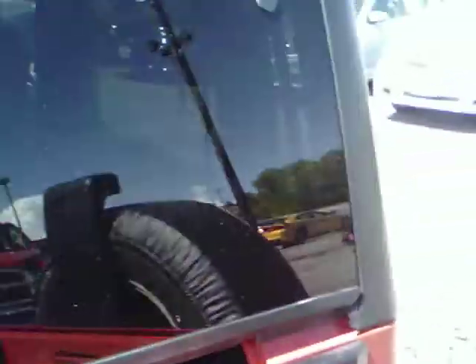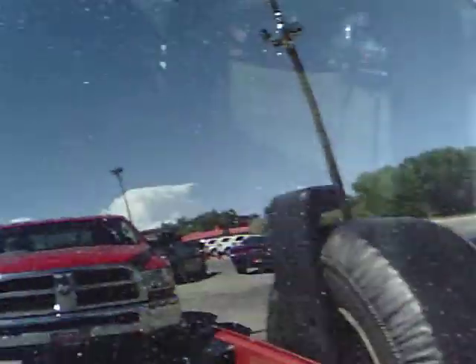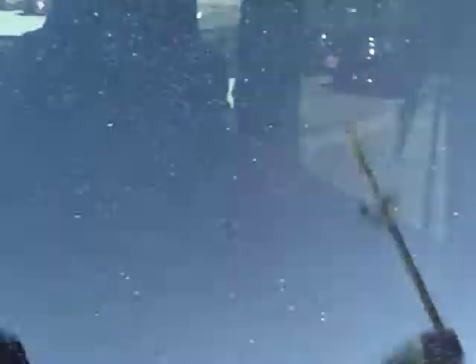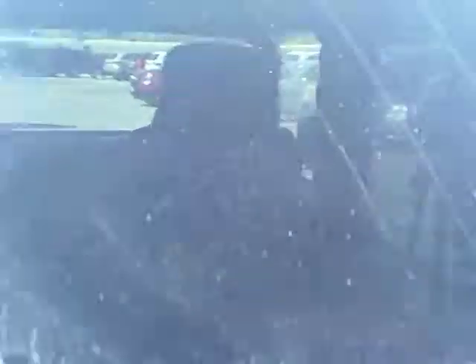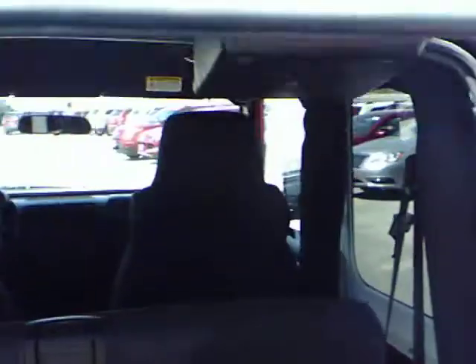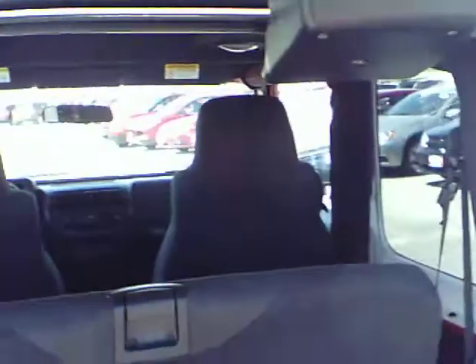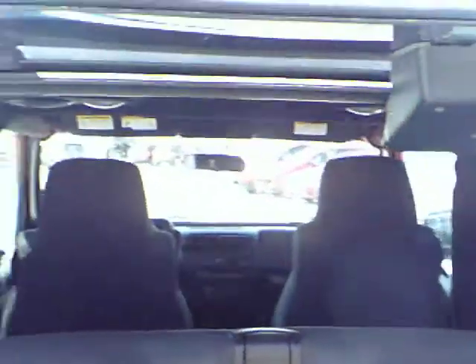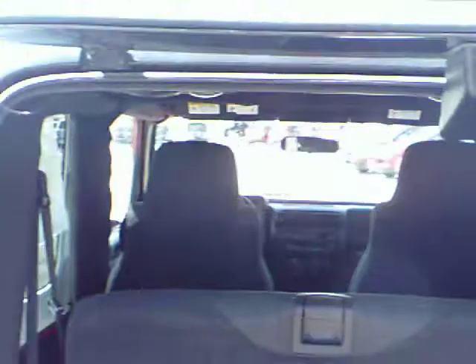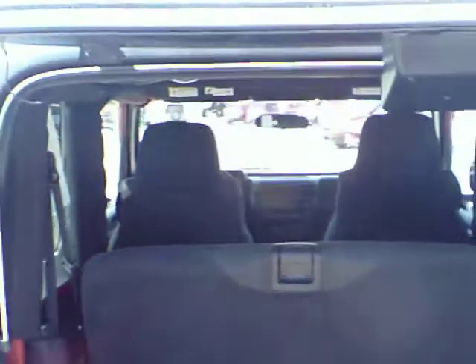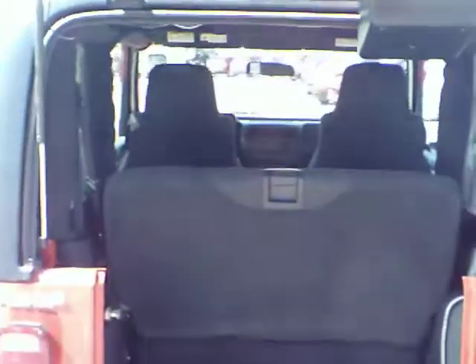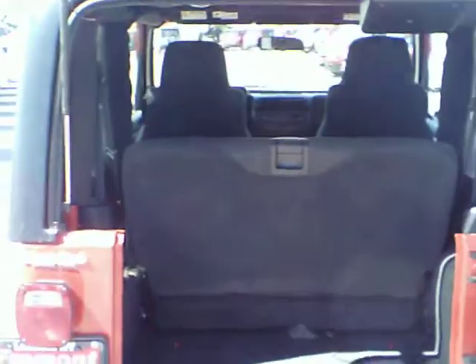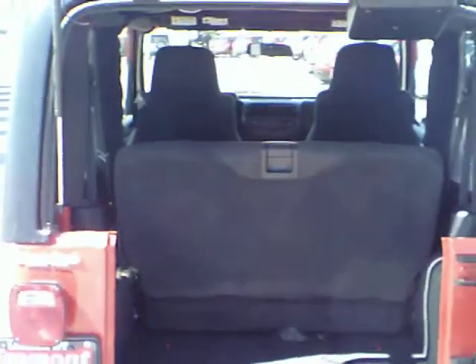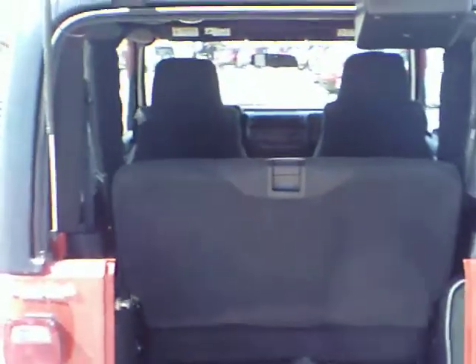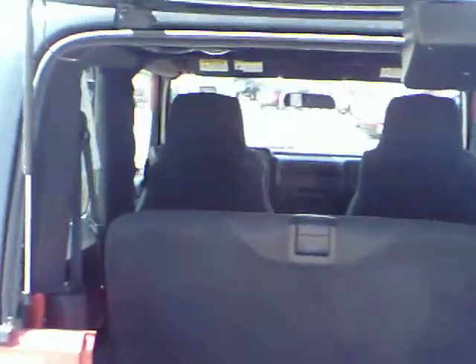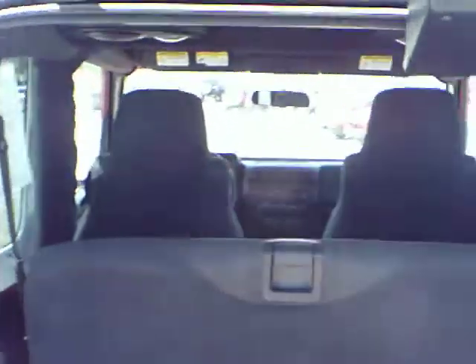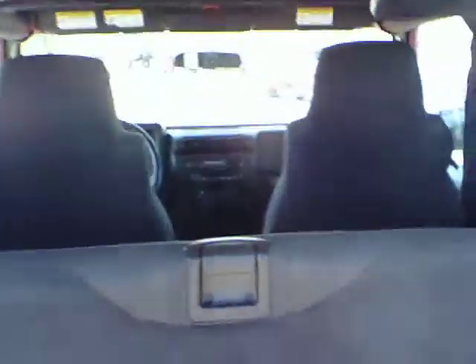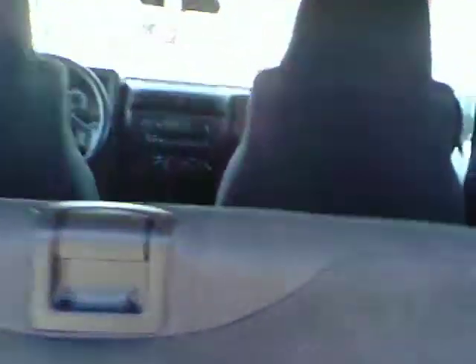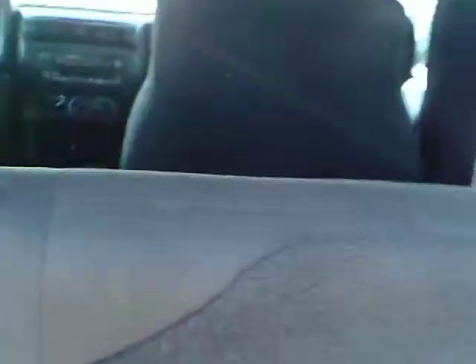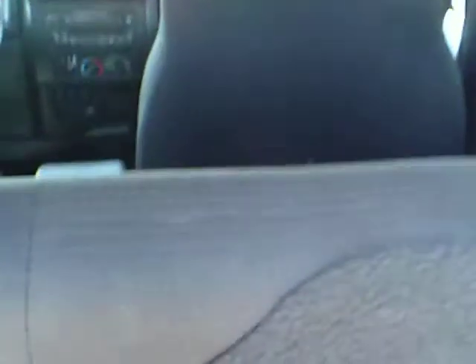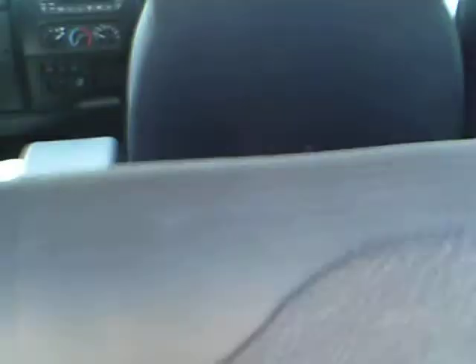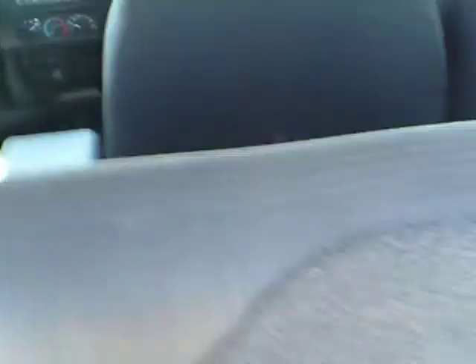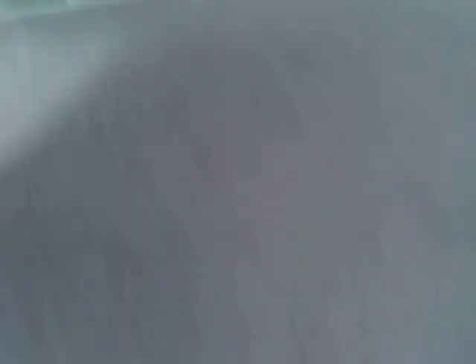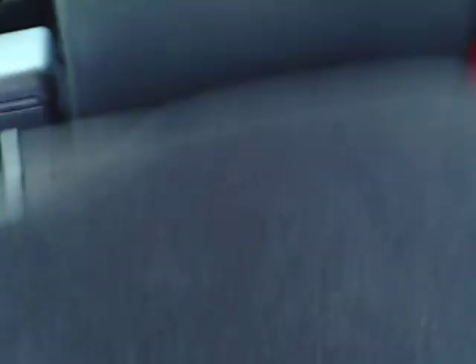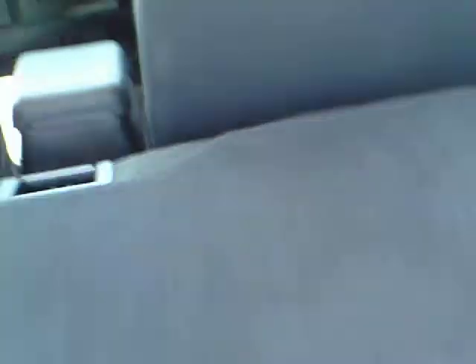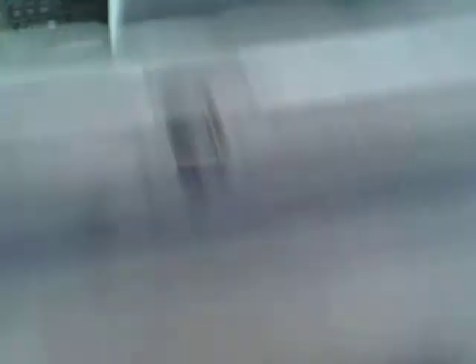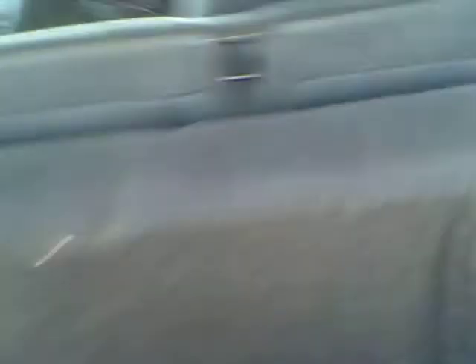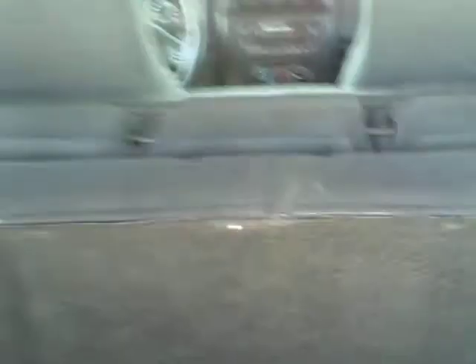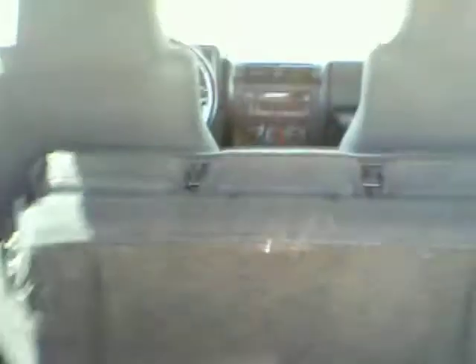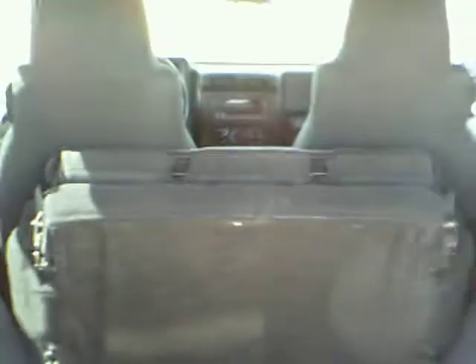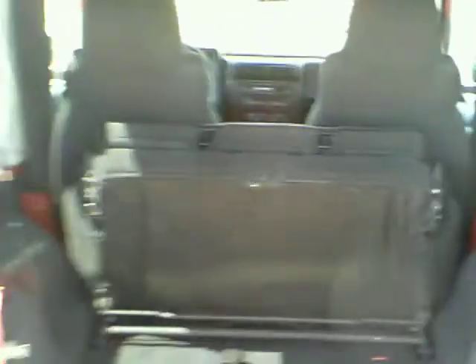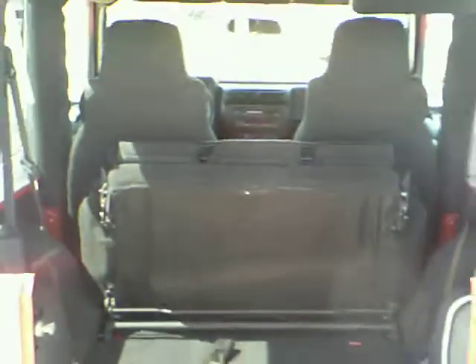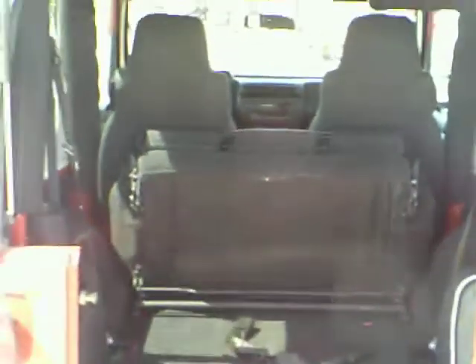Spare tire on the back, which is pretty typical. And you can see you've got your rear seat, which will fold forward to give you a nice cargo carrying space in the back.